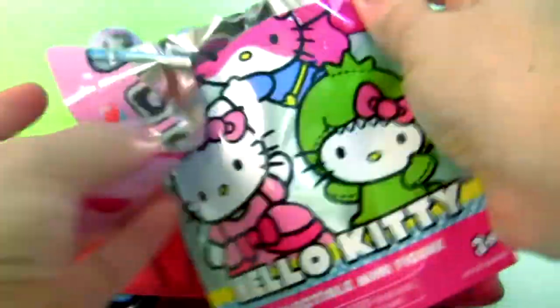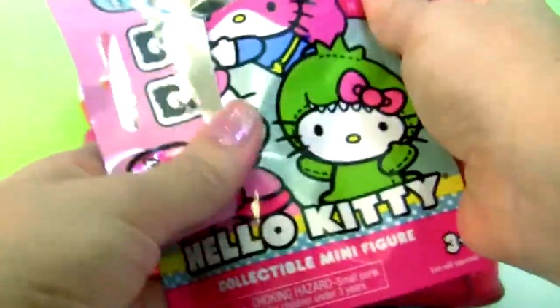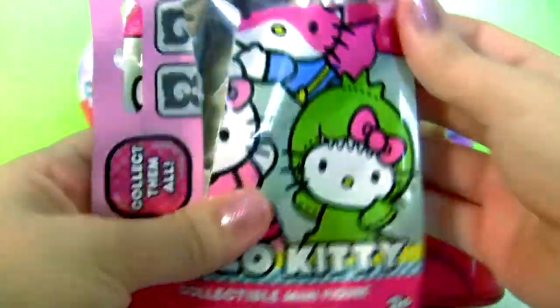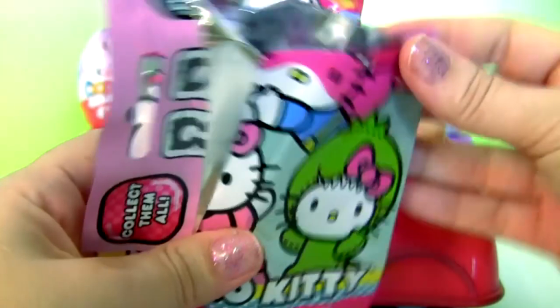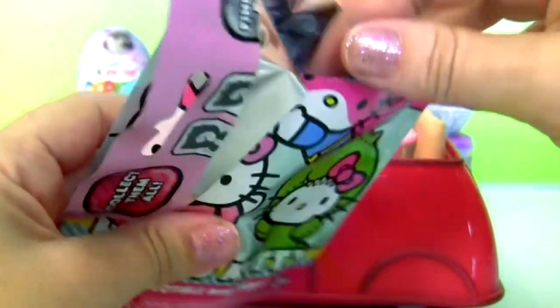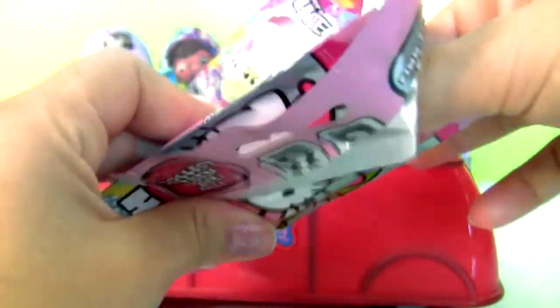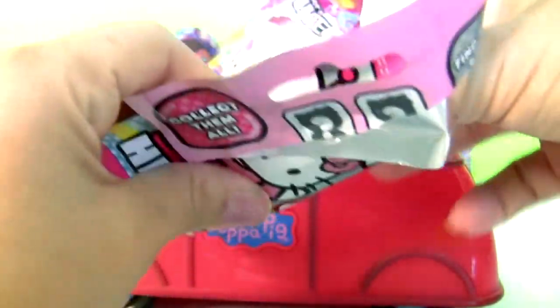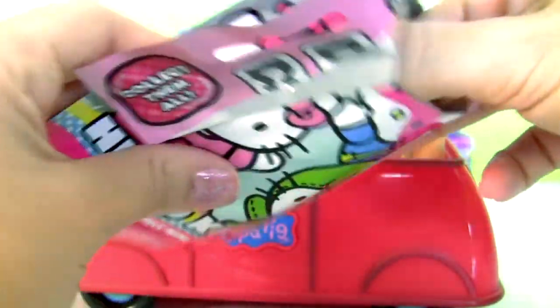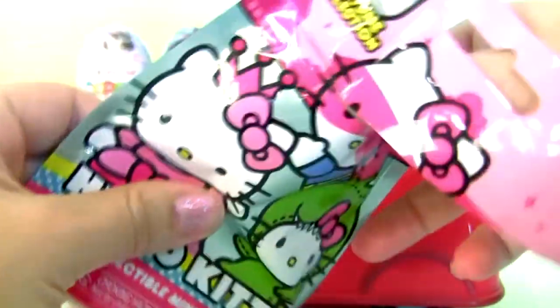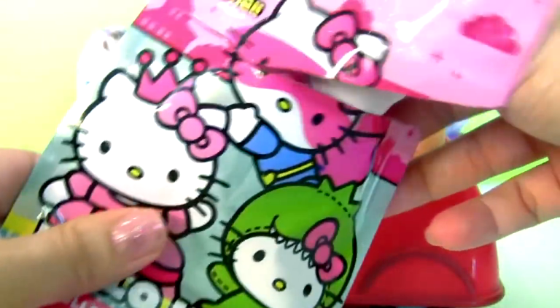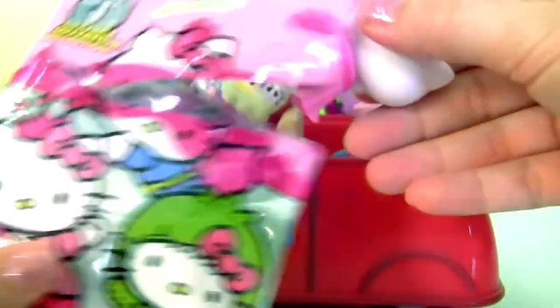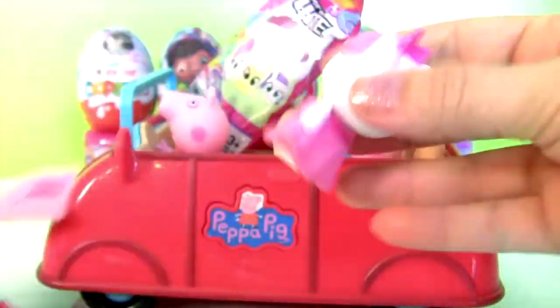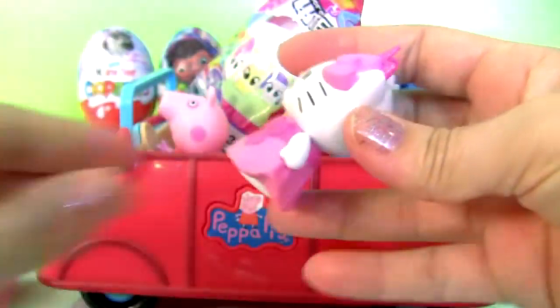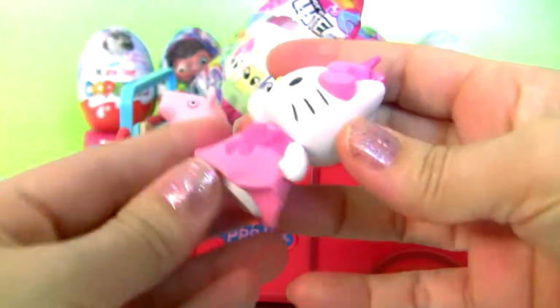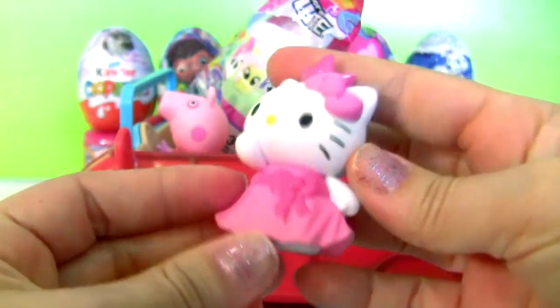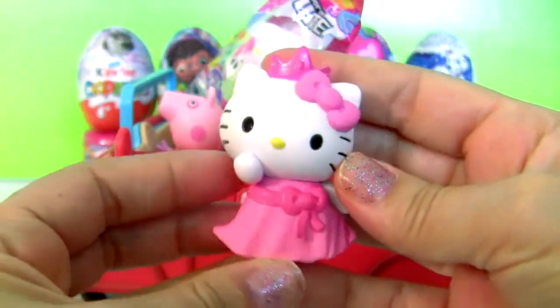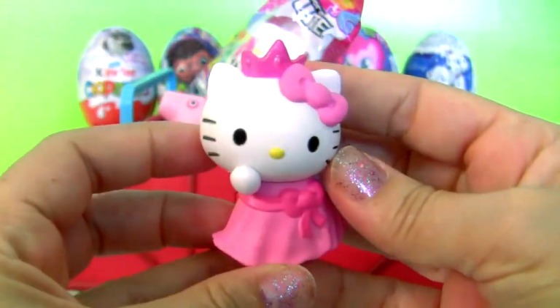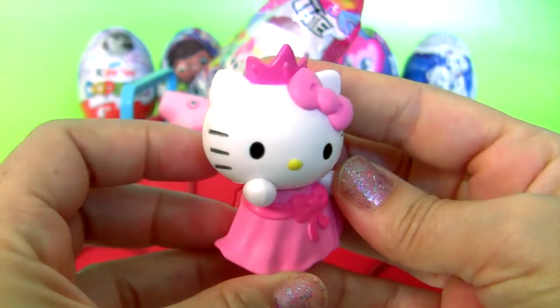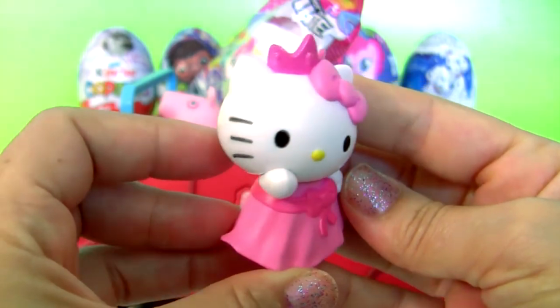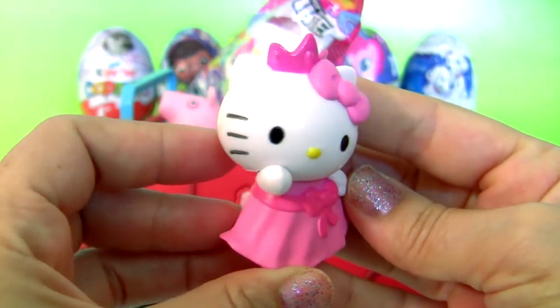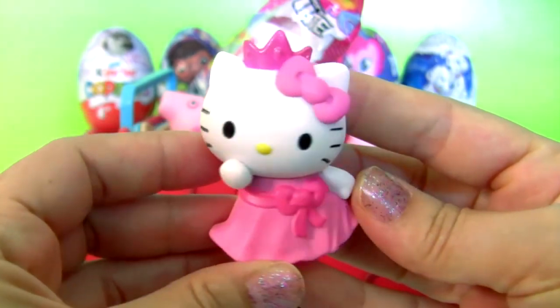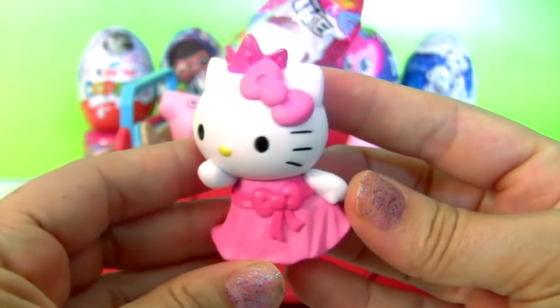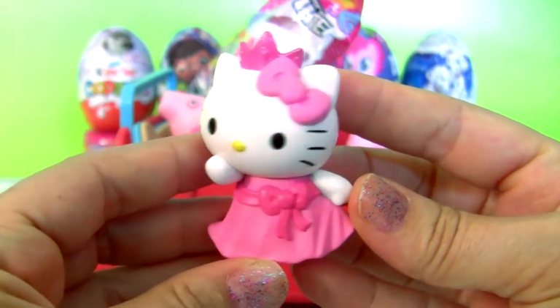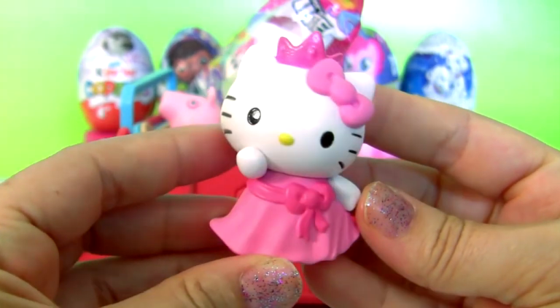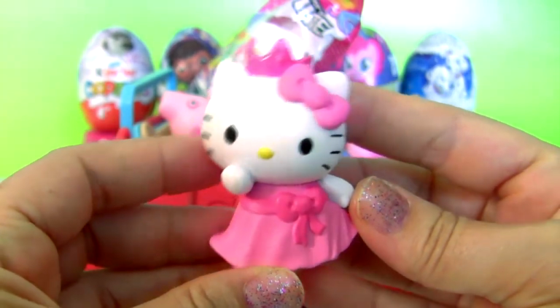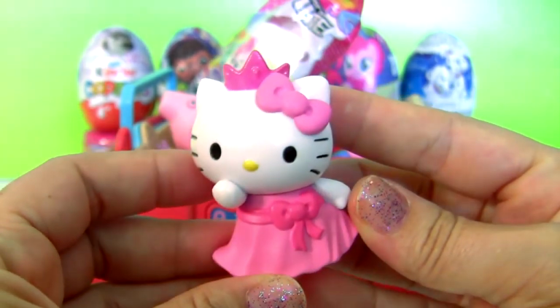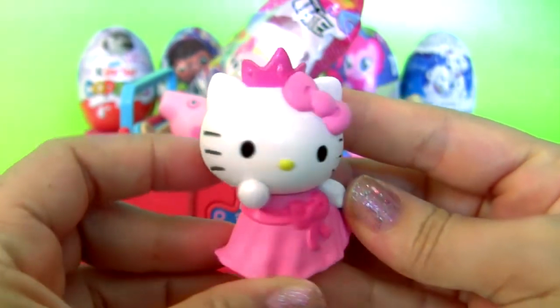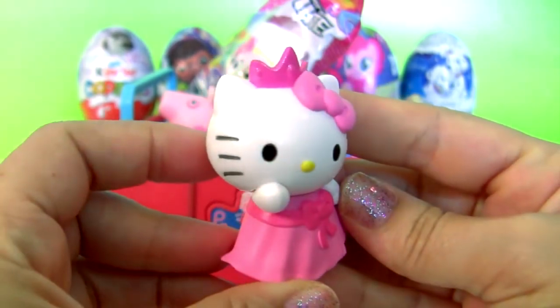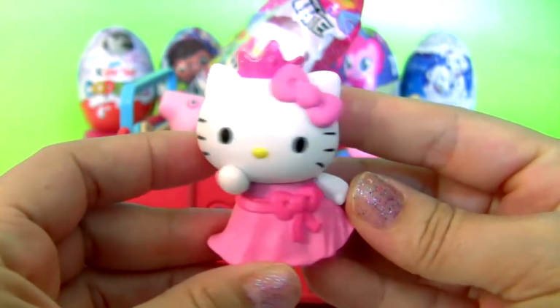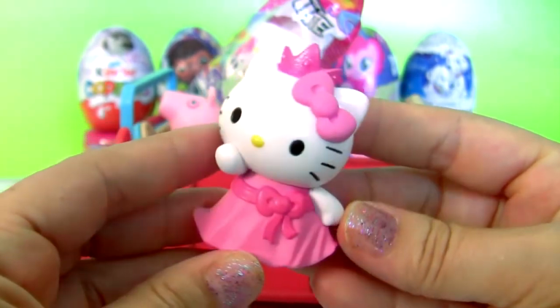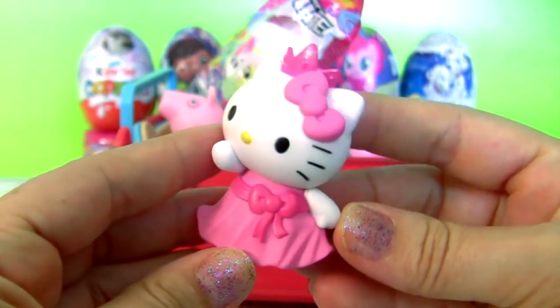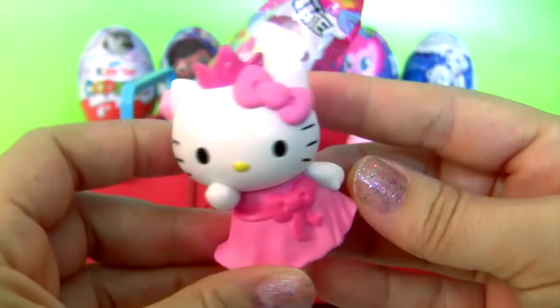Hello Kitty blind bag! Let's check it out! Hello Kitty is a little princess! So cute!